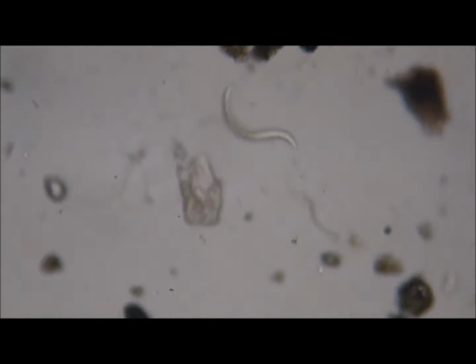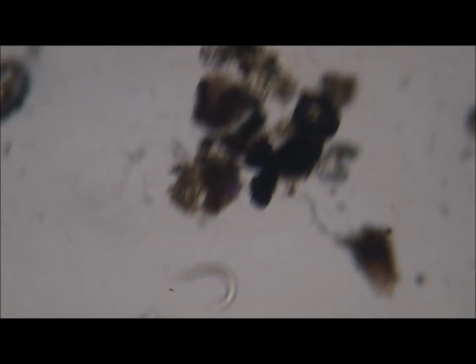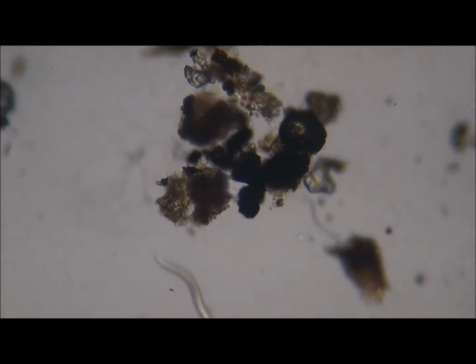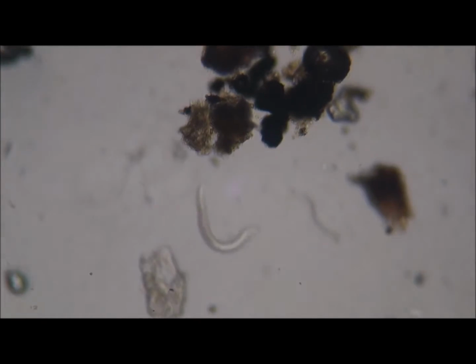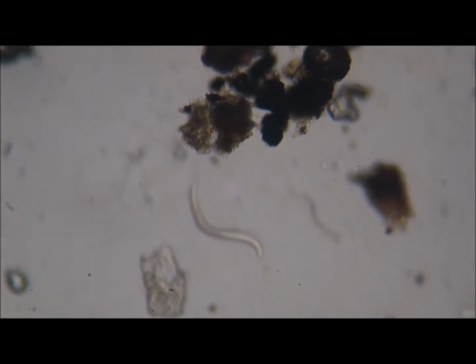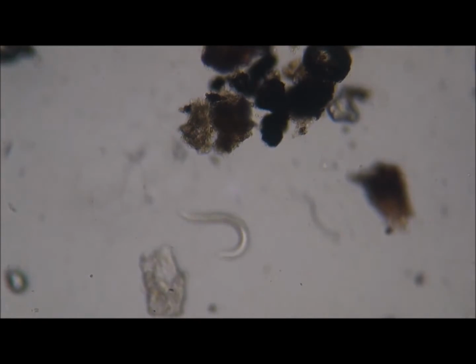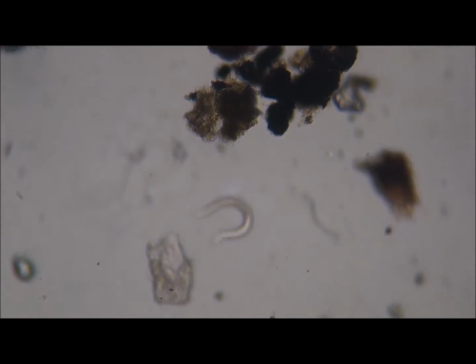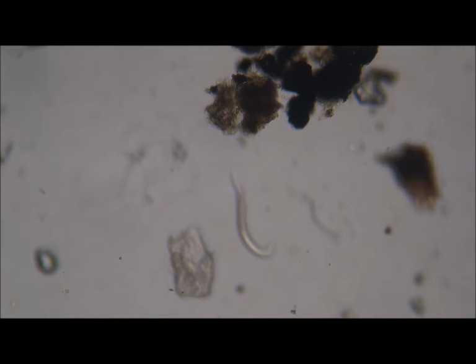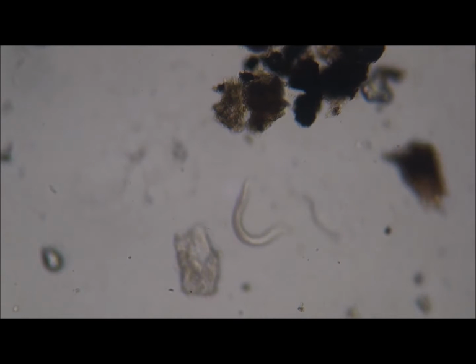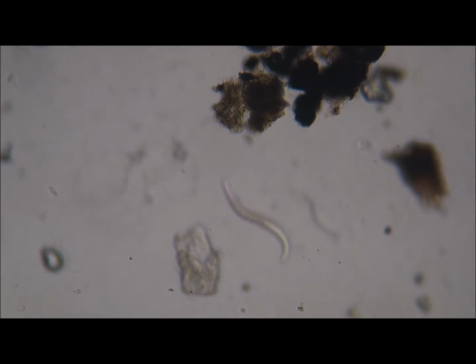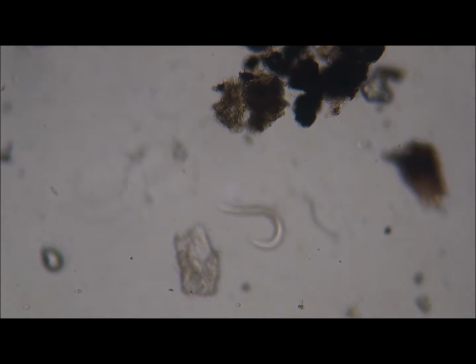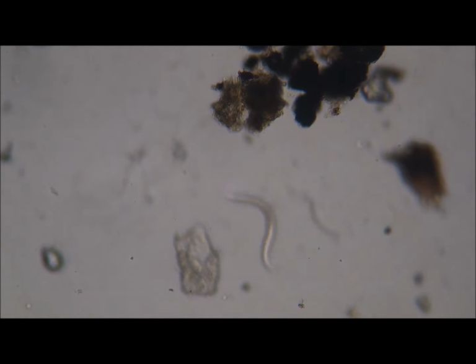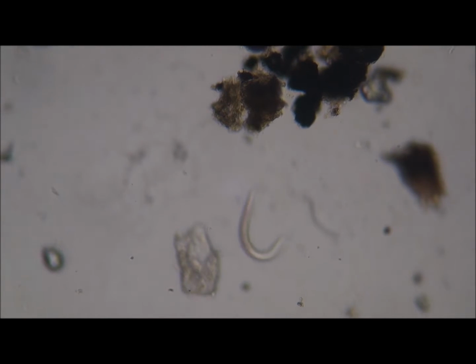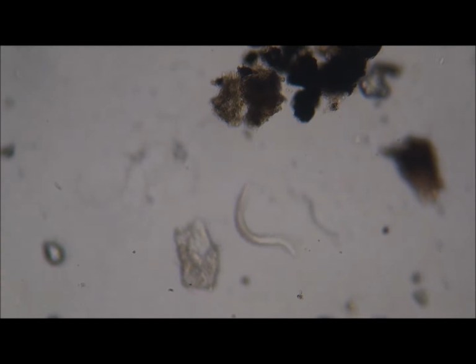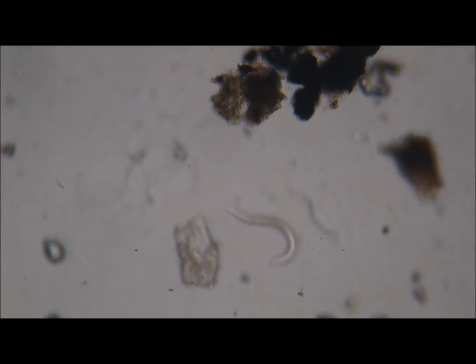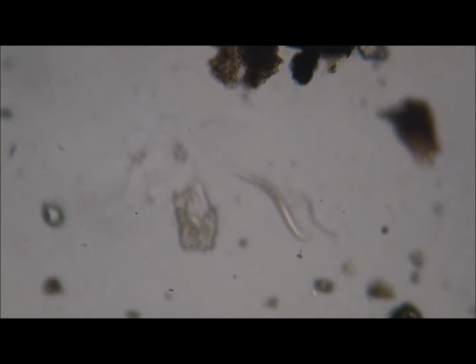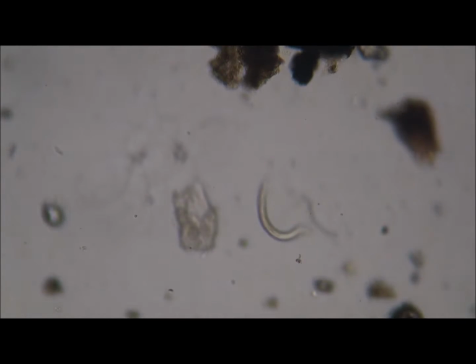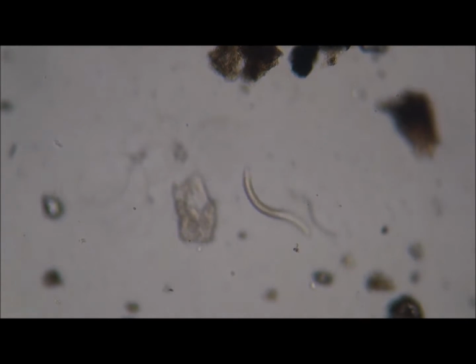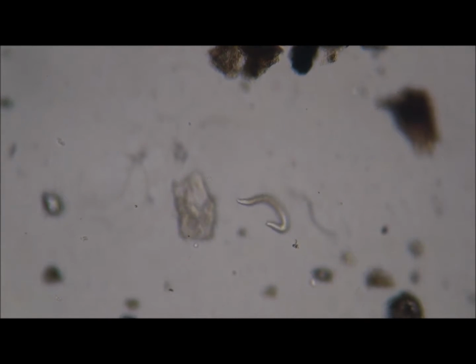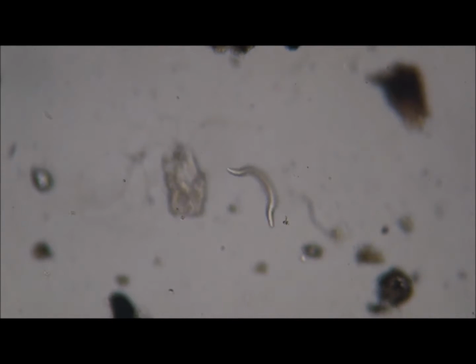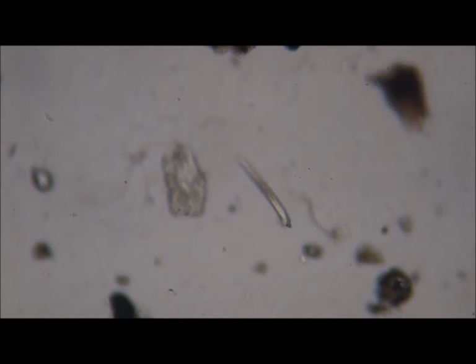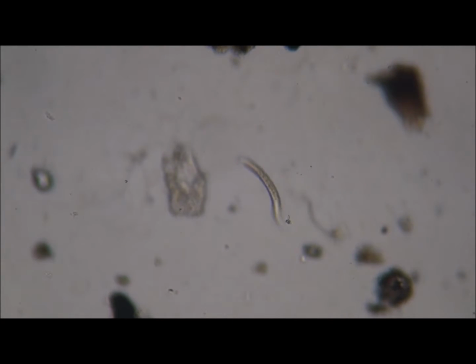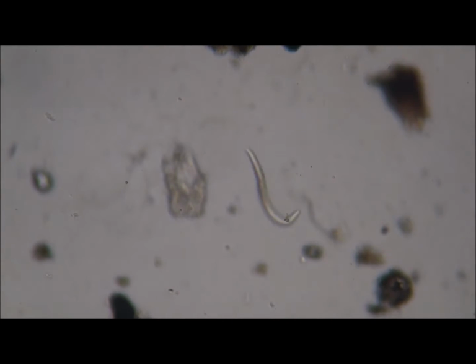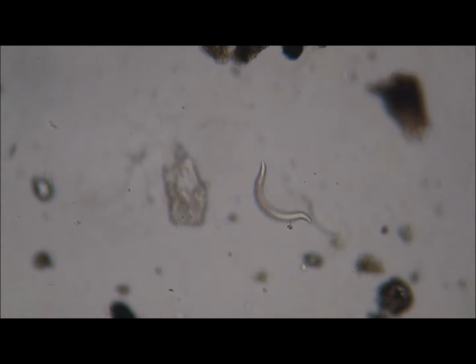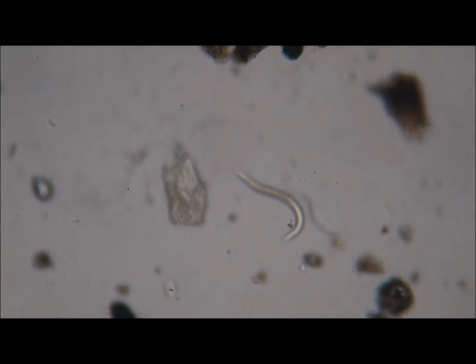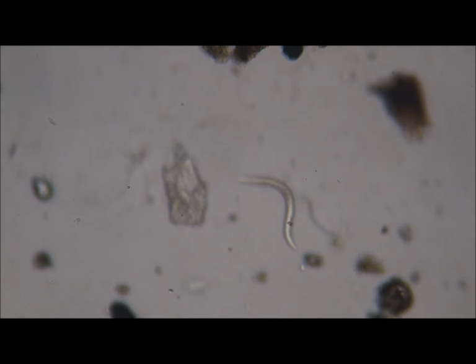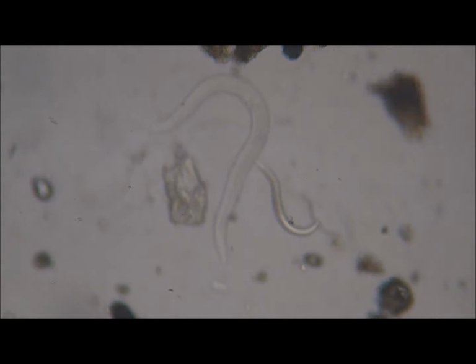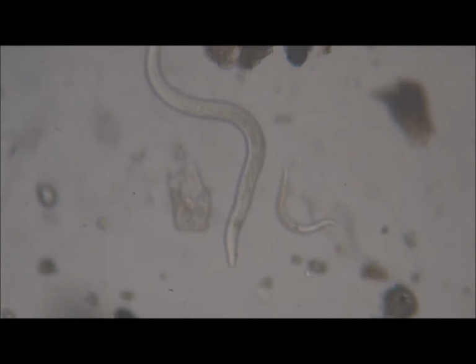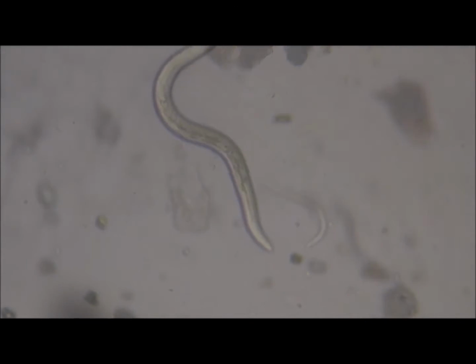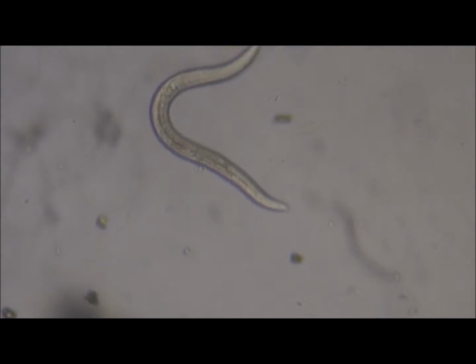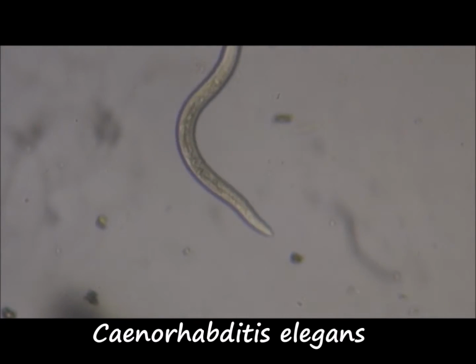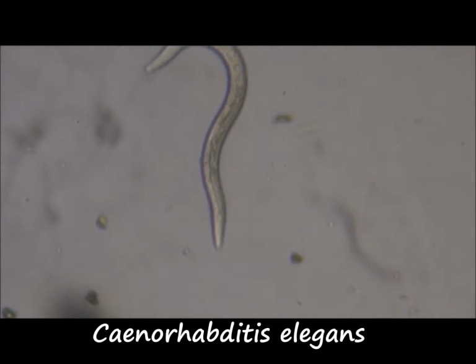We've got two nematodes here — this one and several little ones. I wonder if that's a C. elegans. Okay, there's another one.